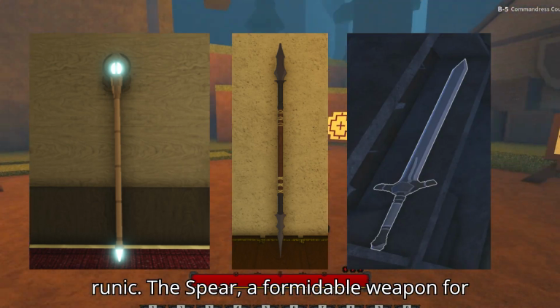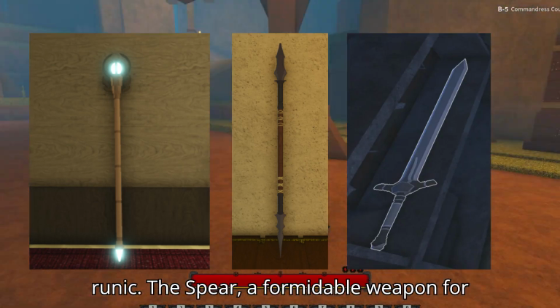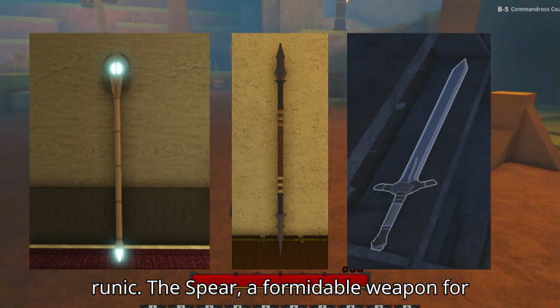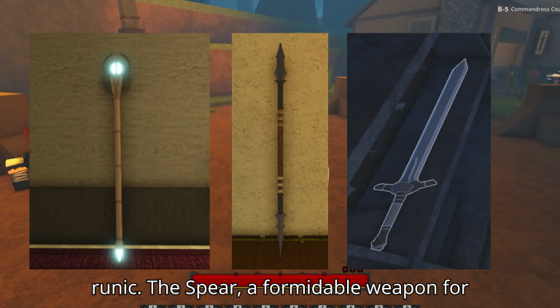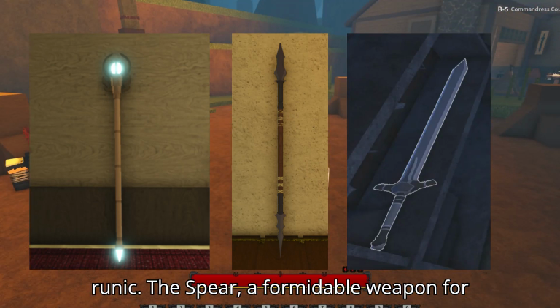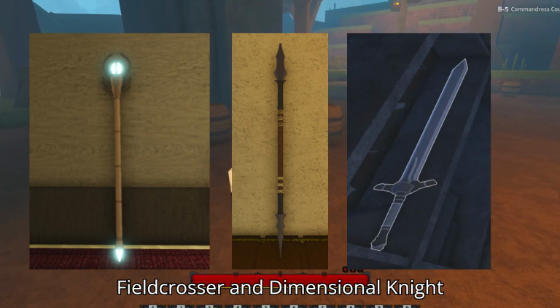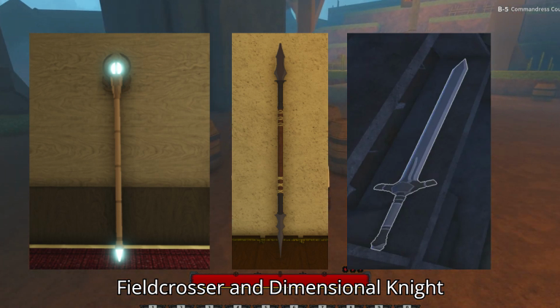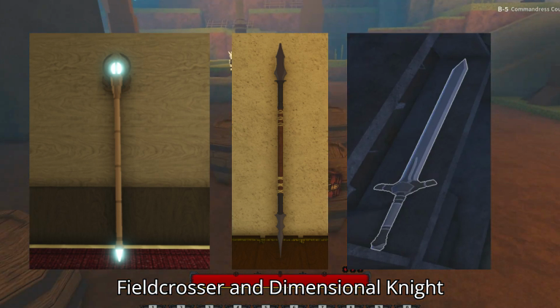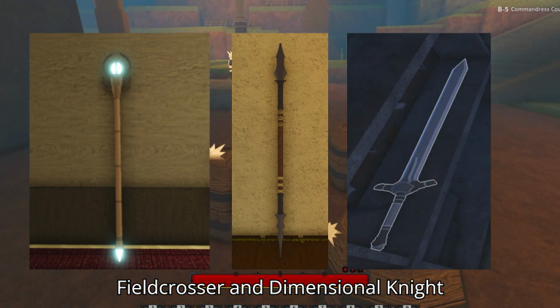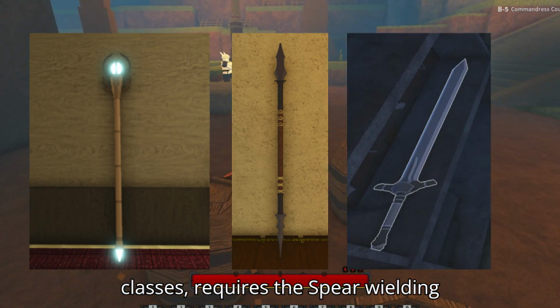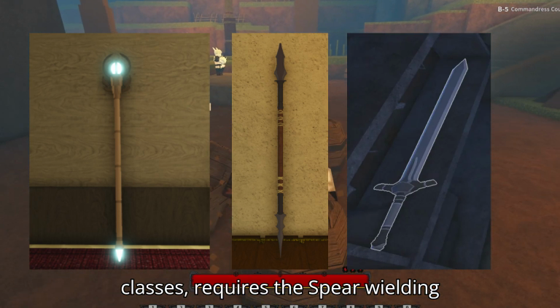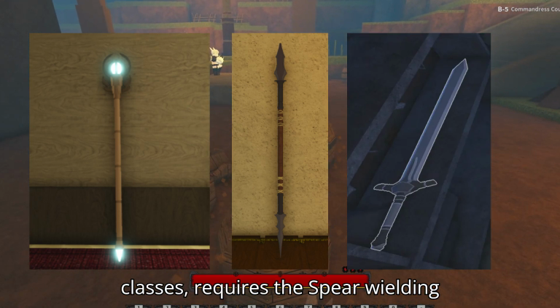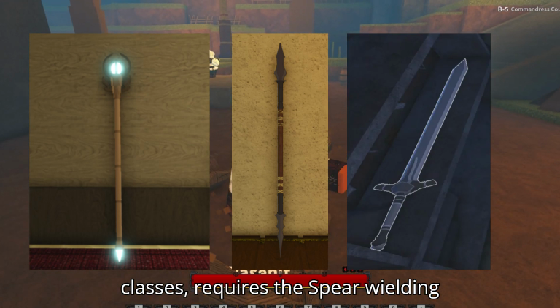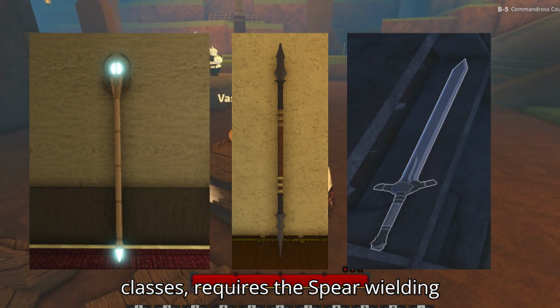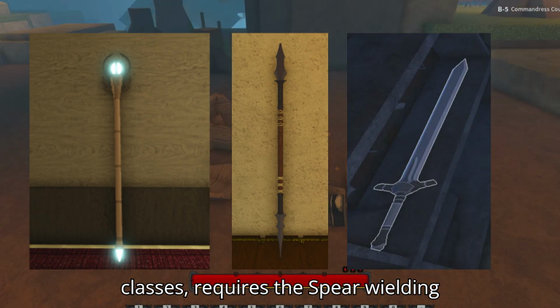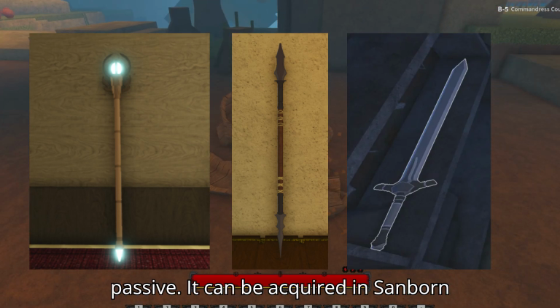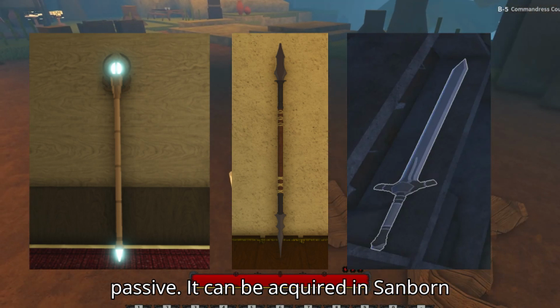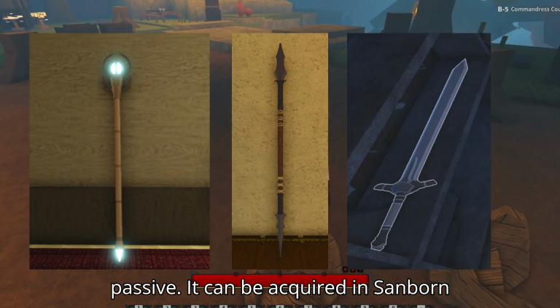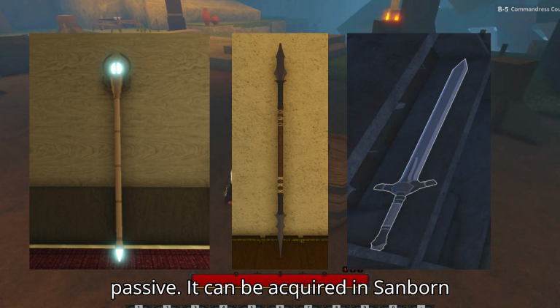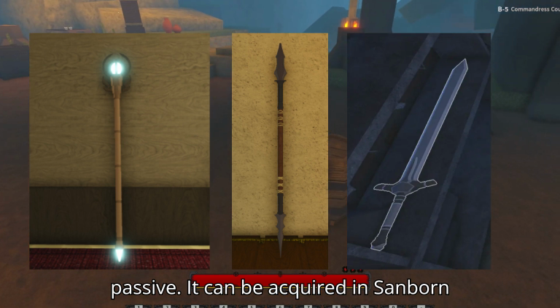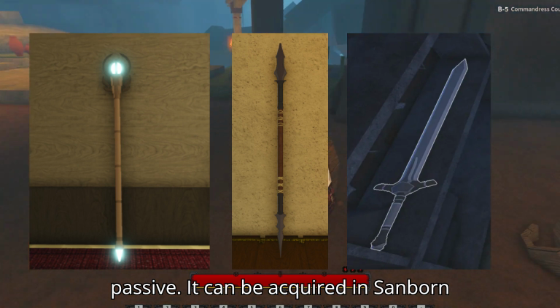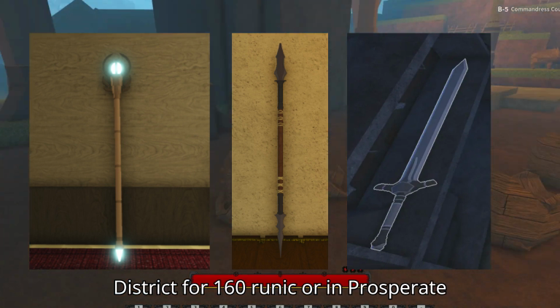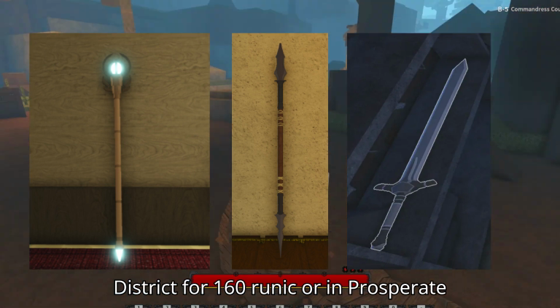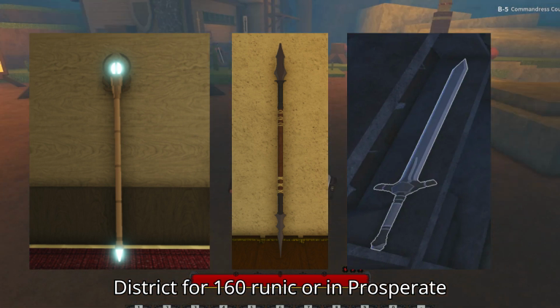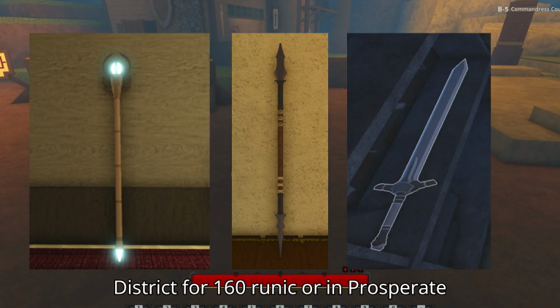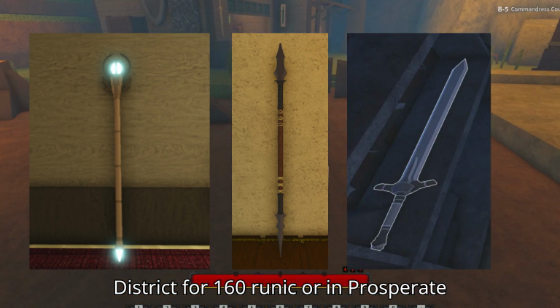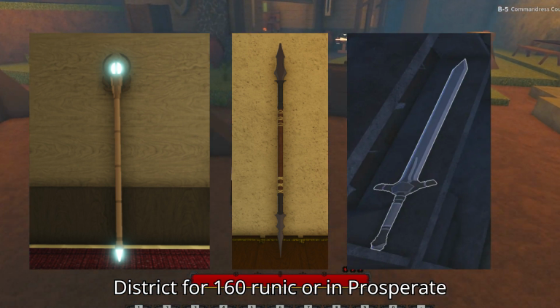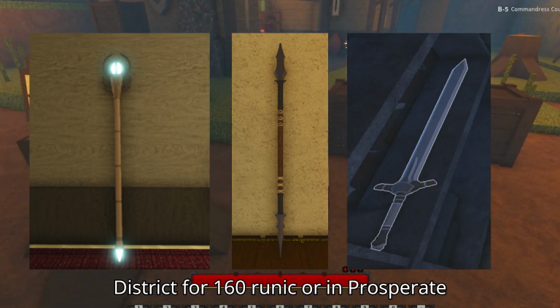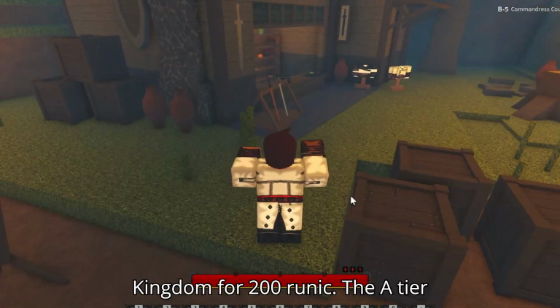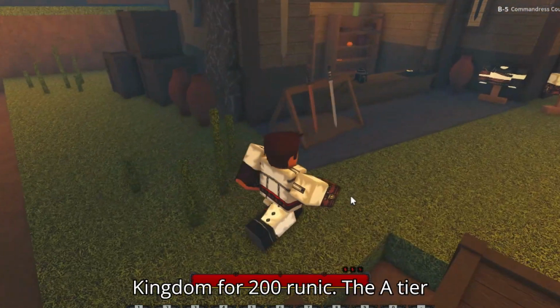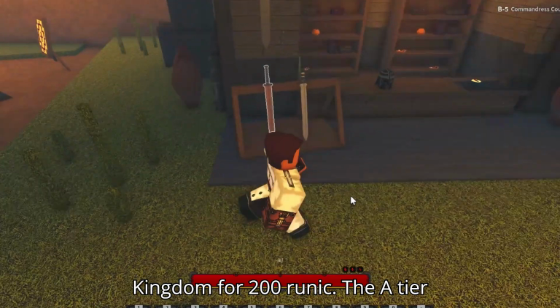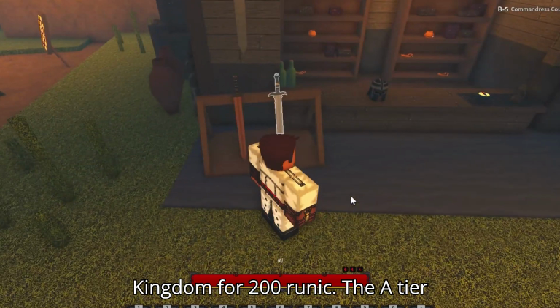The Spear, a formidable weapon for the Field Crosser and Dimensional Knight classes, requires the Spear-wielding passive. It can be acquired in Sanborn District for 160 runic or in Prosperitate Kingdom for 200 runic.